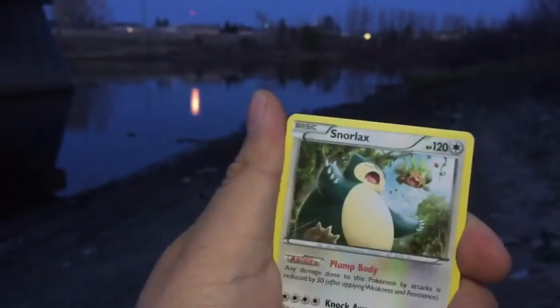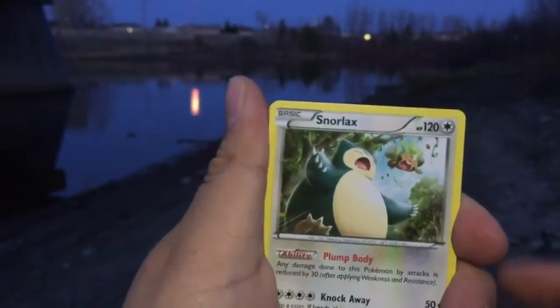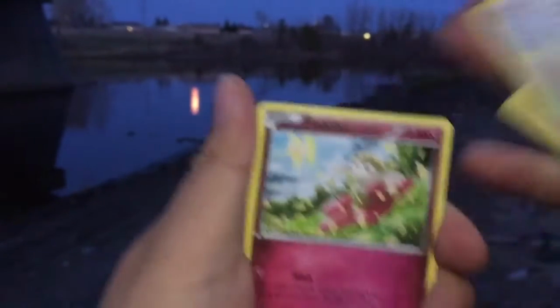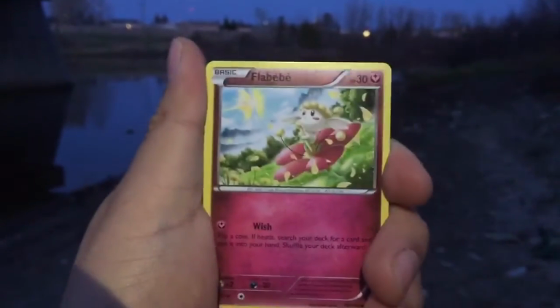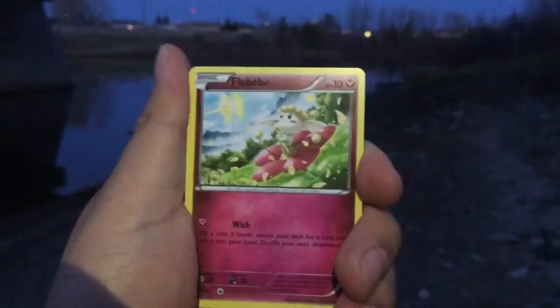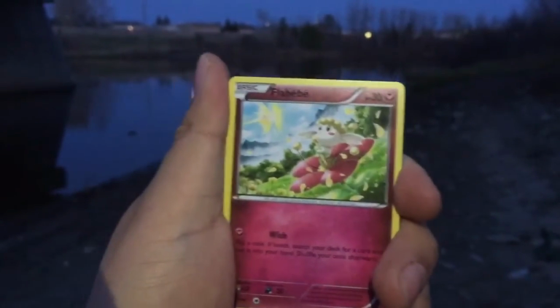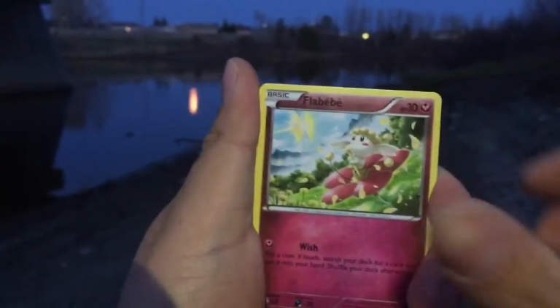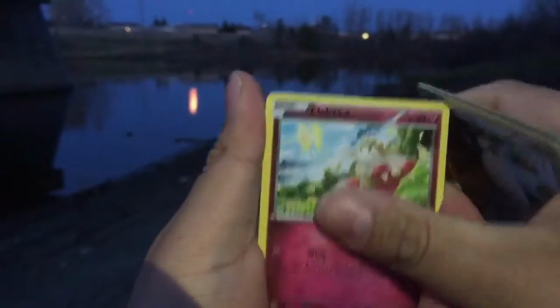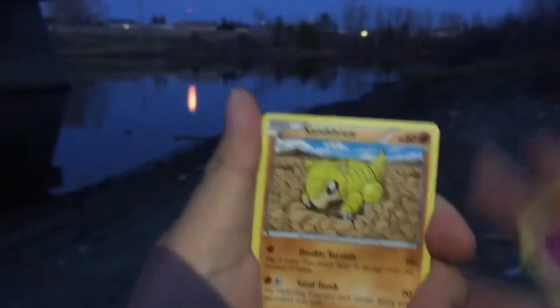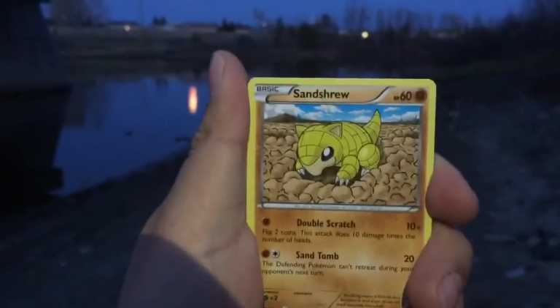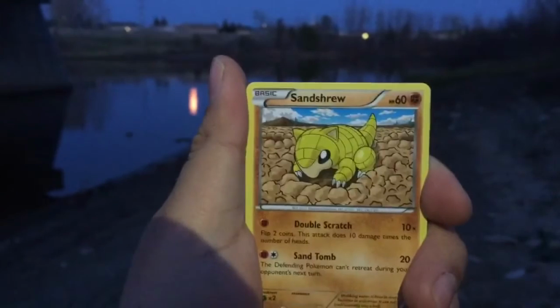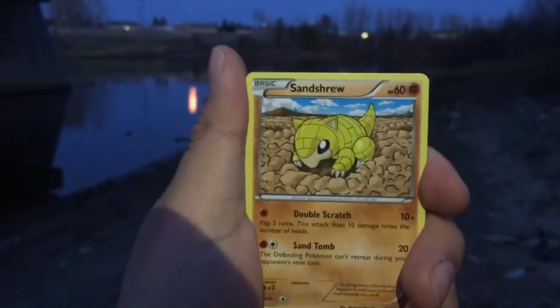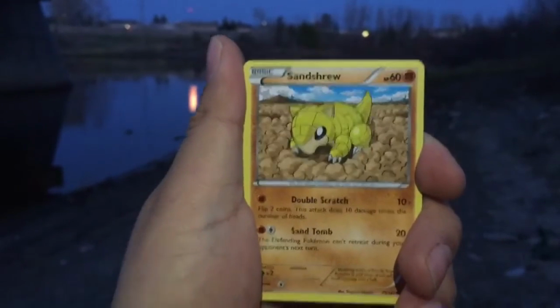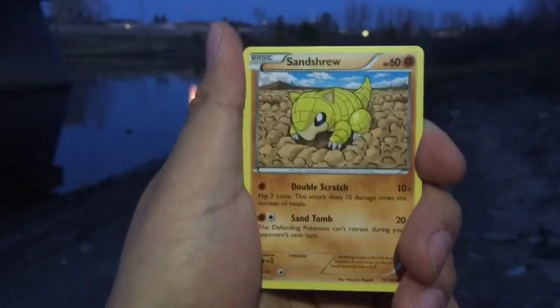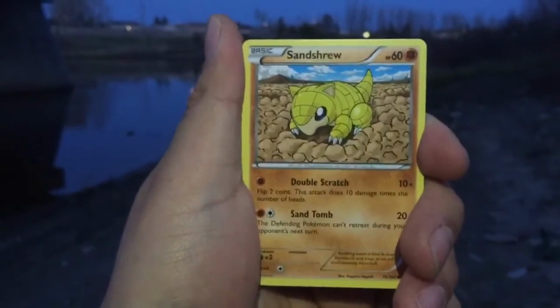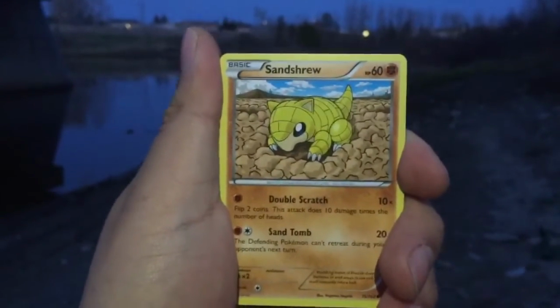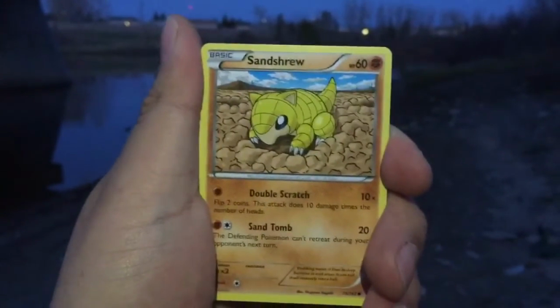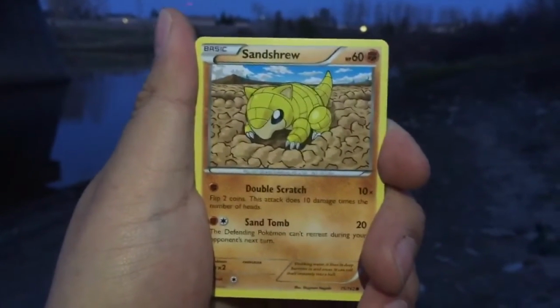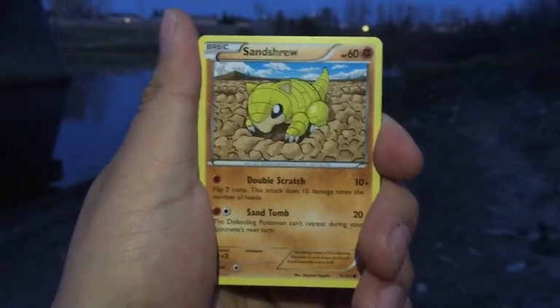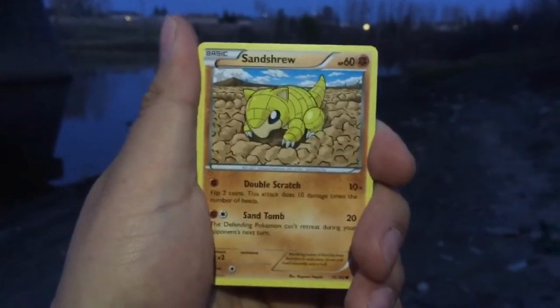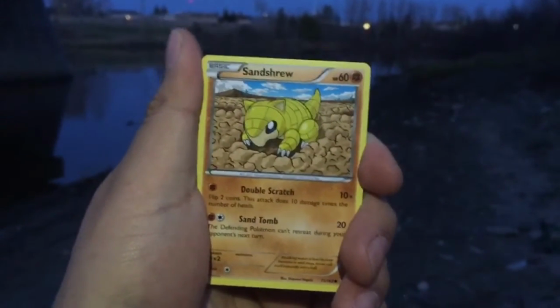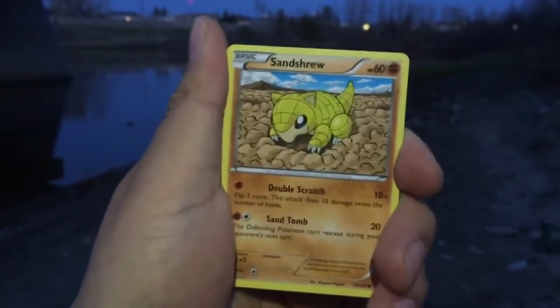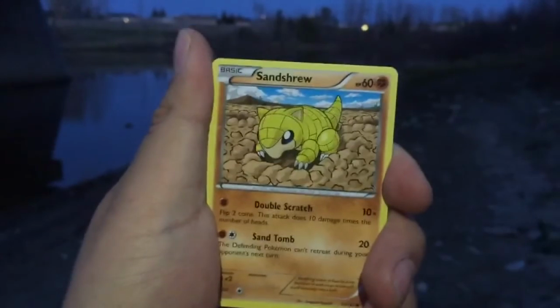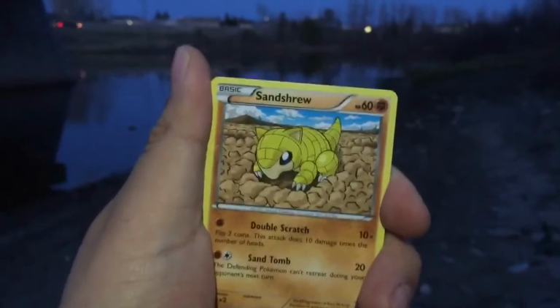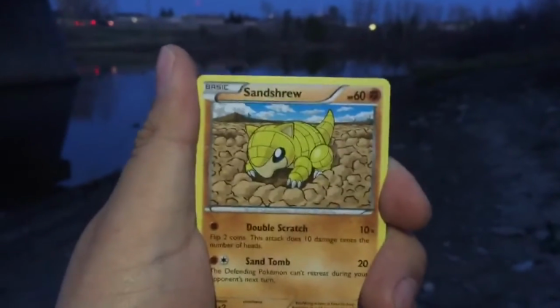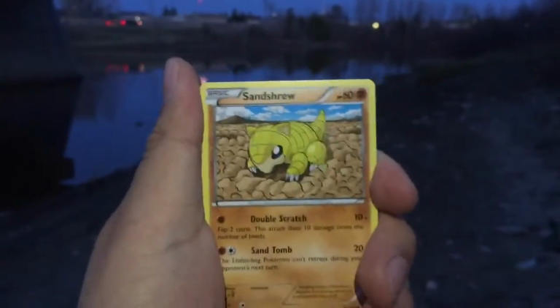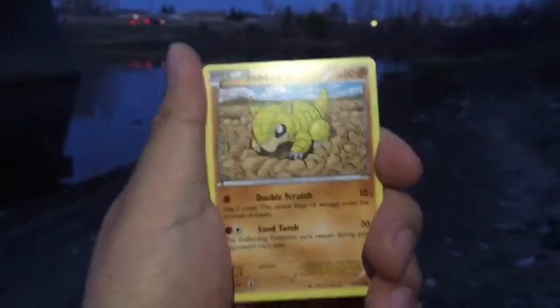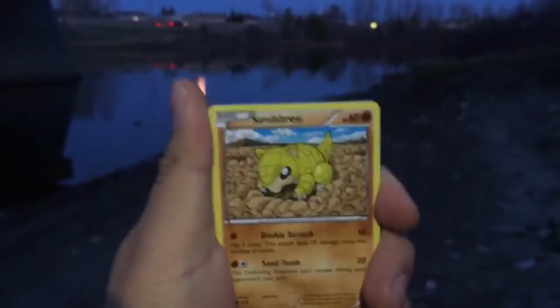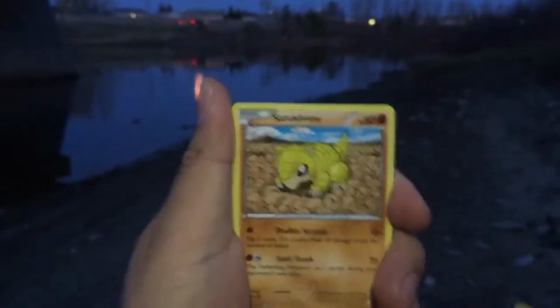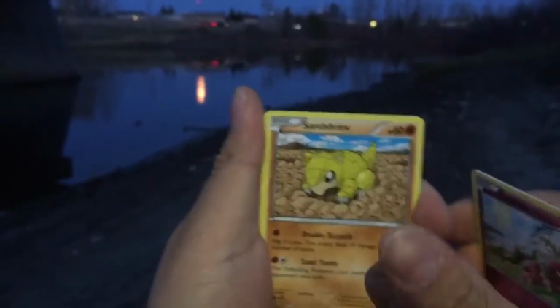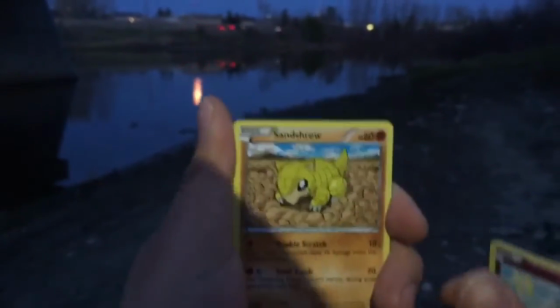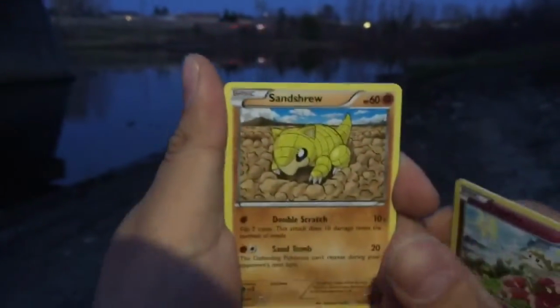So I'm just opening my cards looking at them, and he approaches me — I'm like, okay, what does this guy want? Snorlax, Flabebe, Sandshrew. Anyway, I said what does this guy want, then all of a sudden he busts out of his pocket some Pokémon cards — what? This guy collects cards — and then we just hit it off ever since.